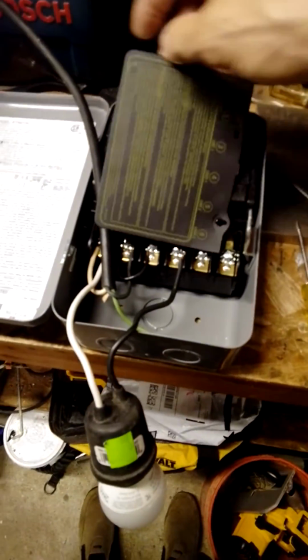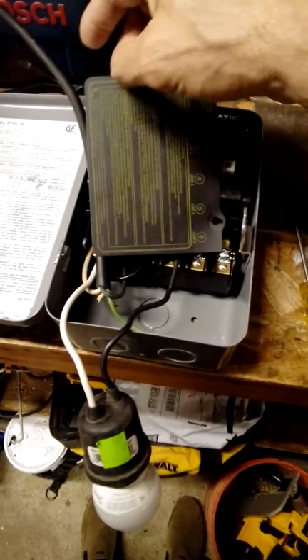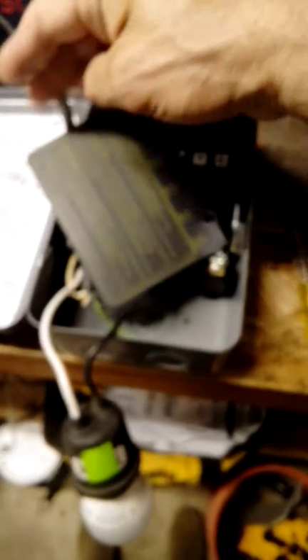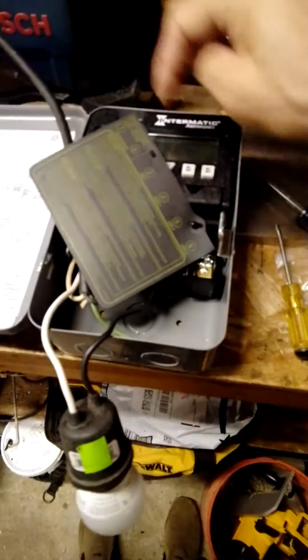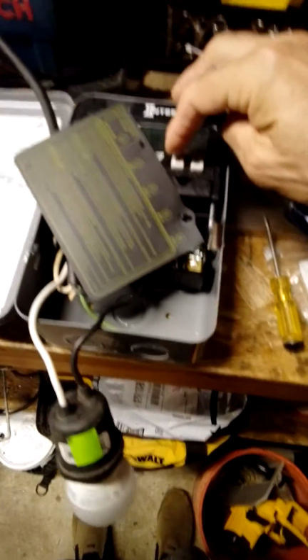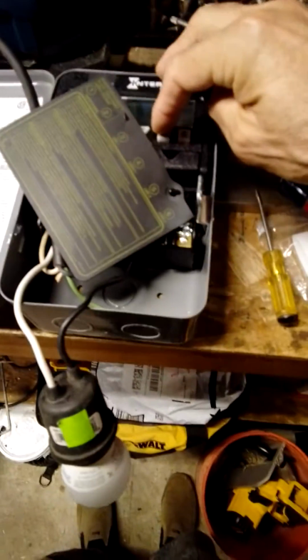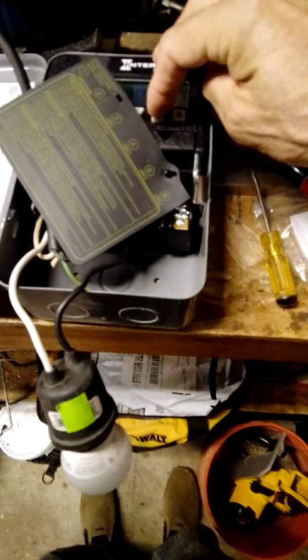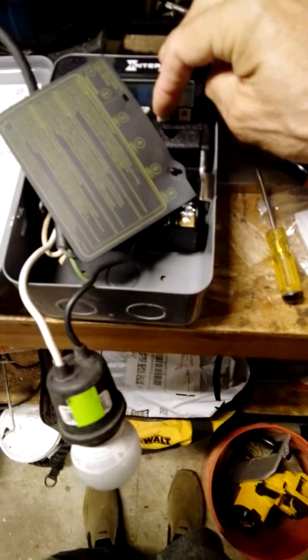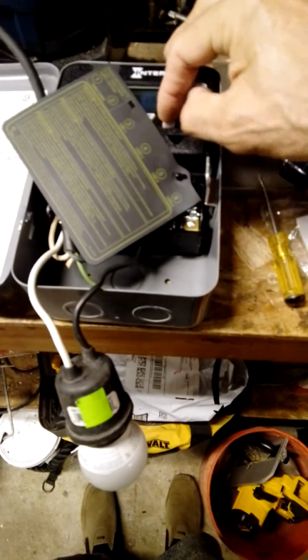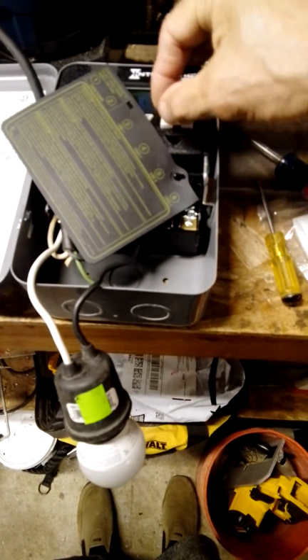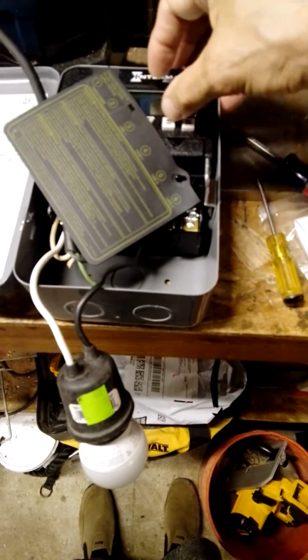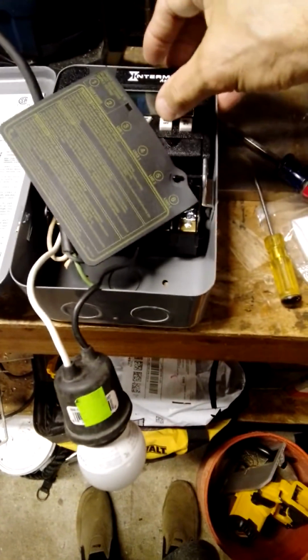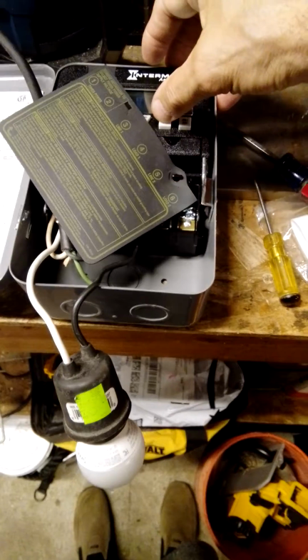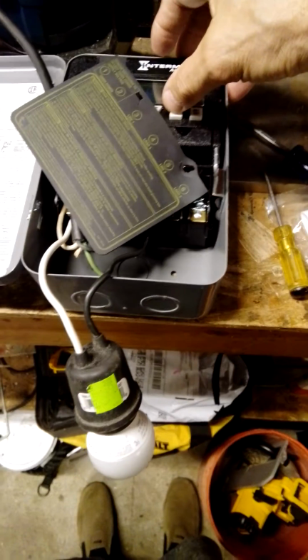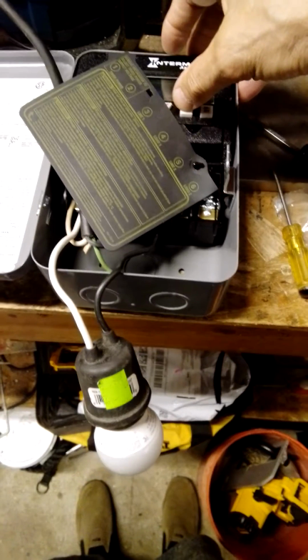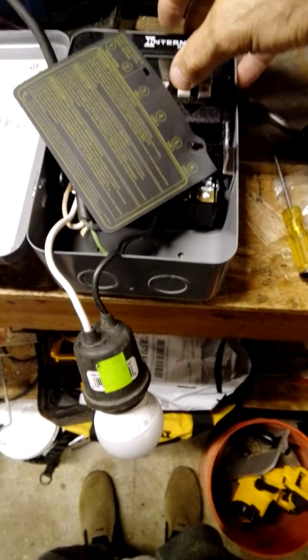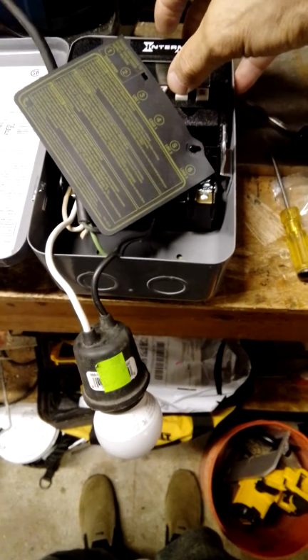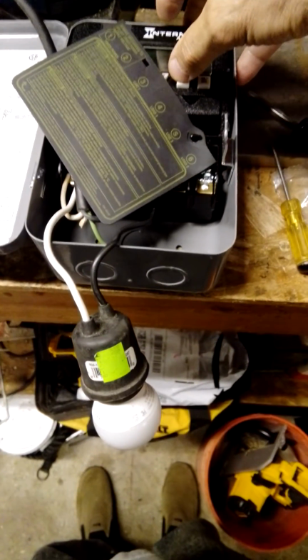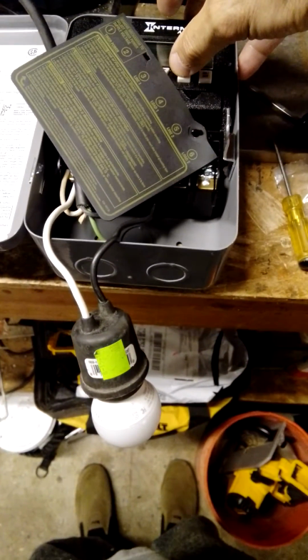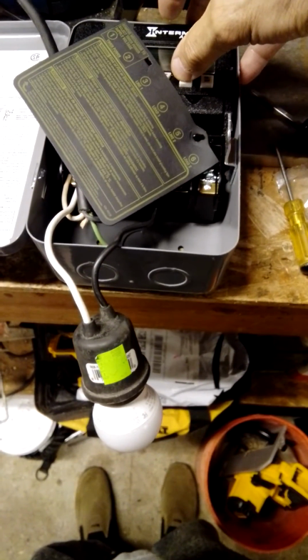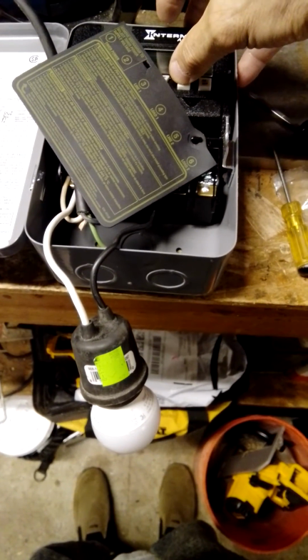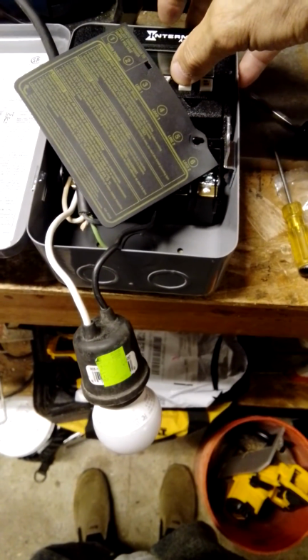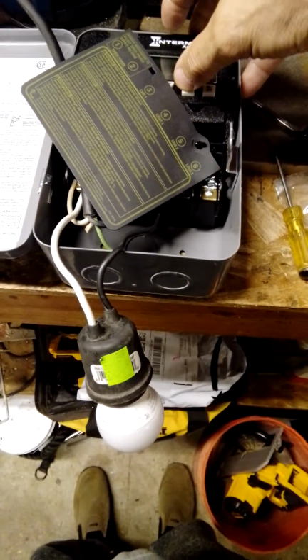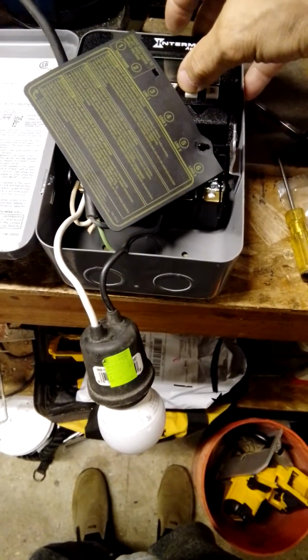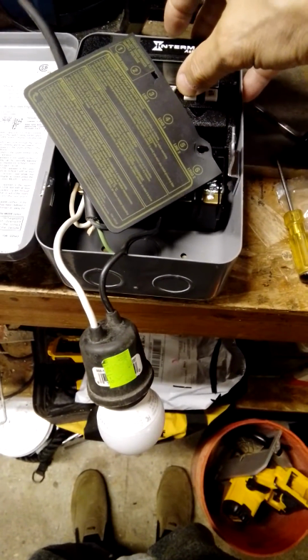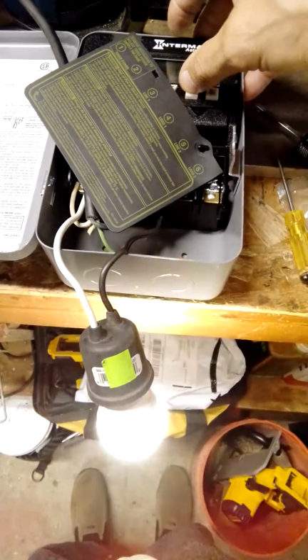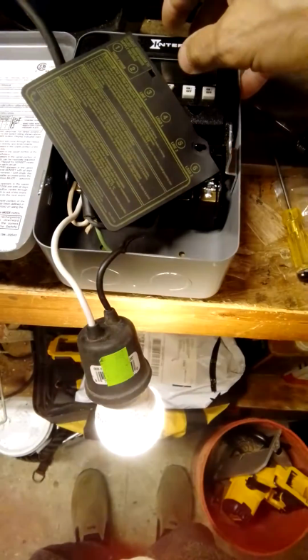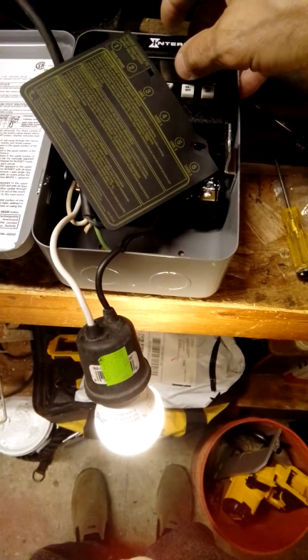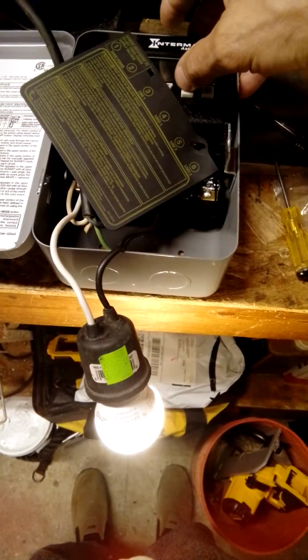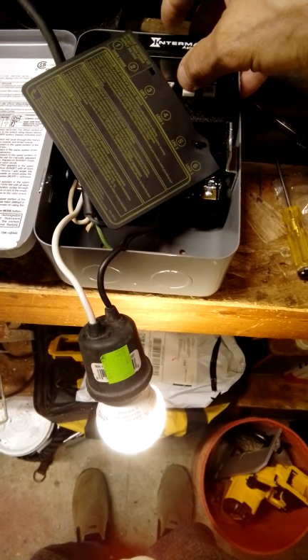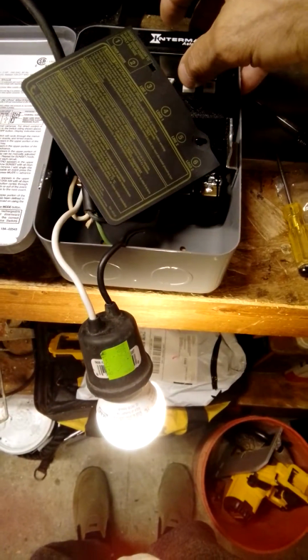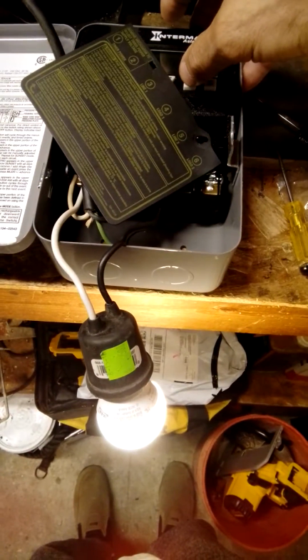Let me find that. Here we go. I'm going to manually trigger it for circuit number one. Voila, it works.